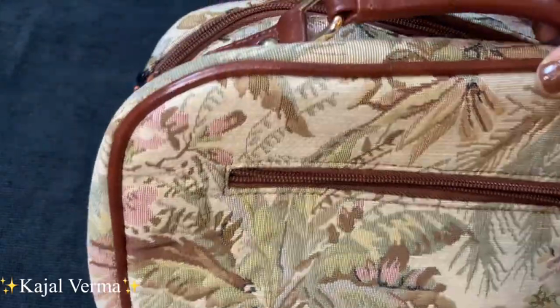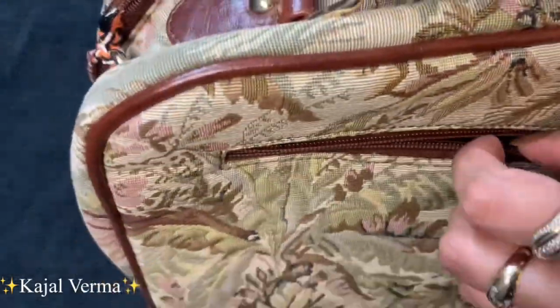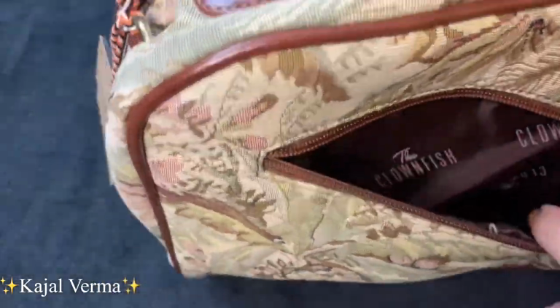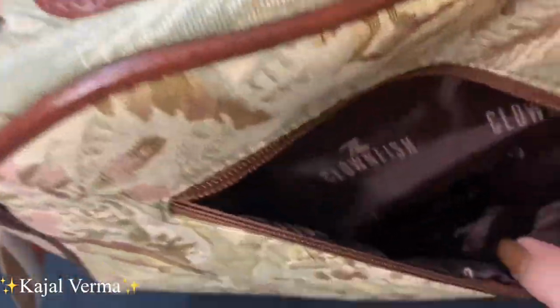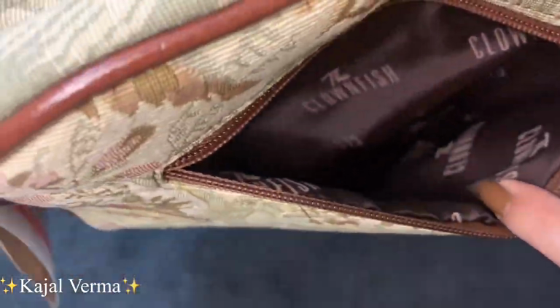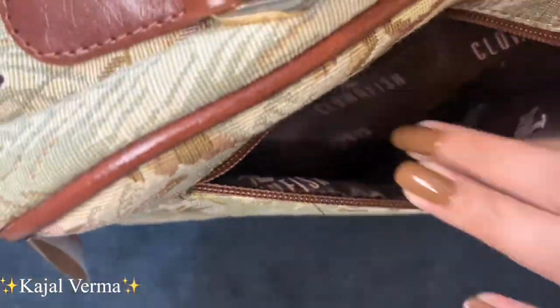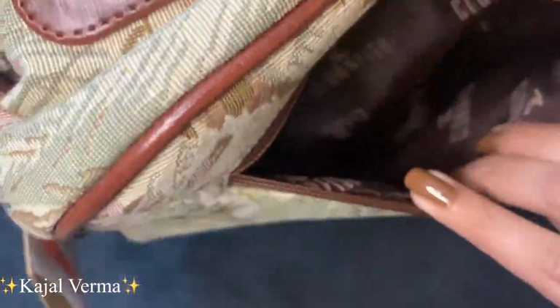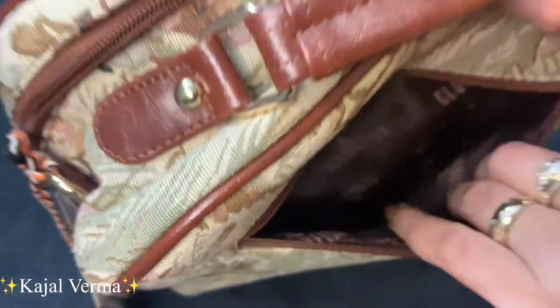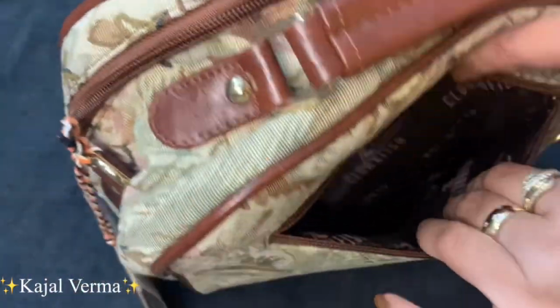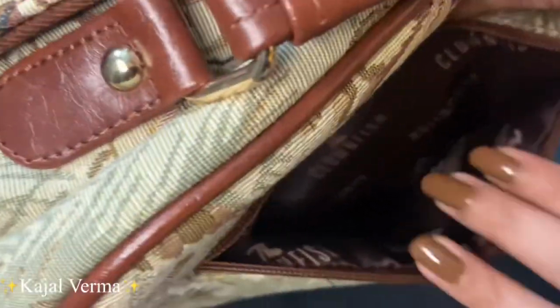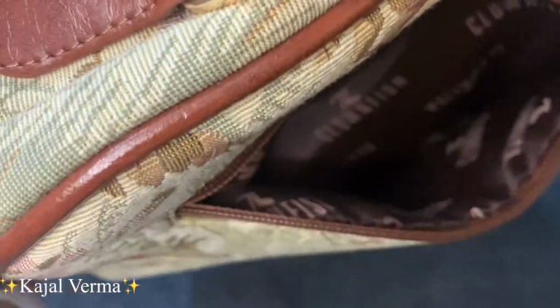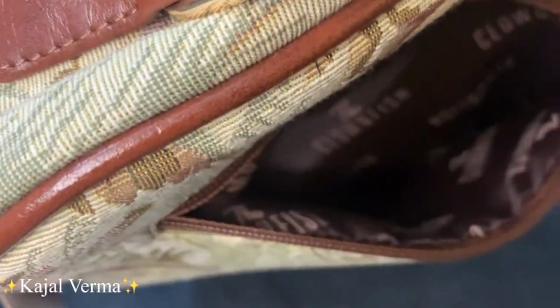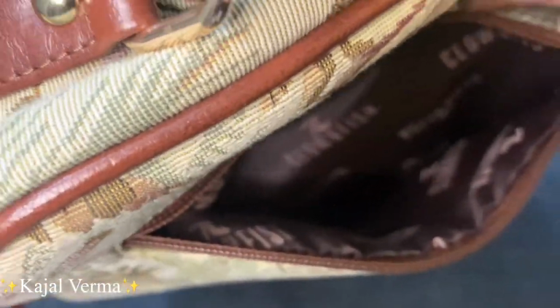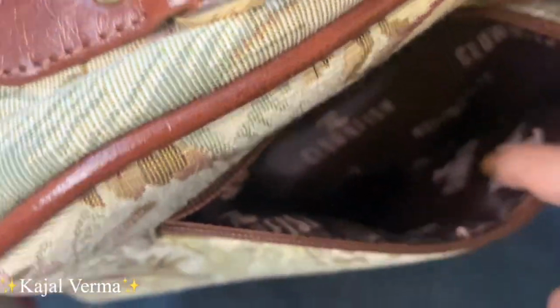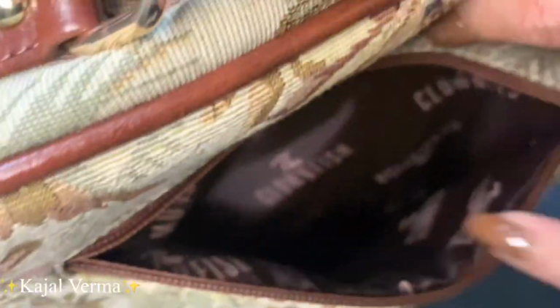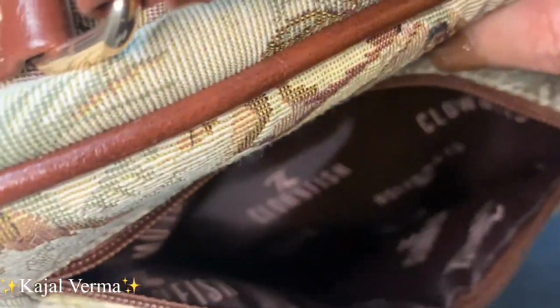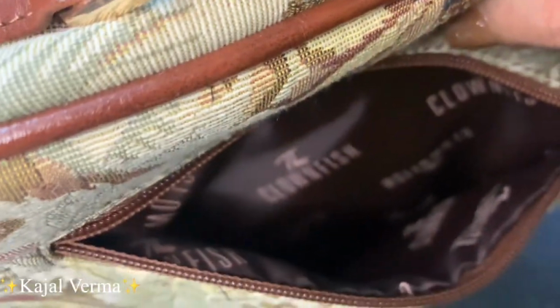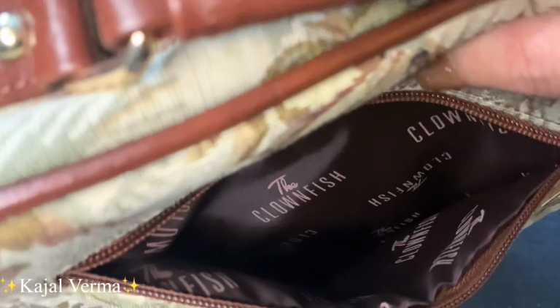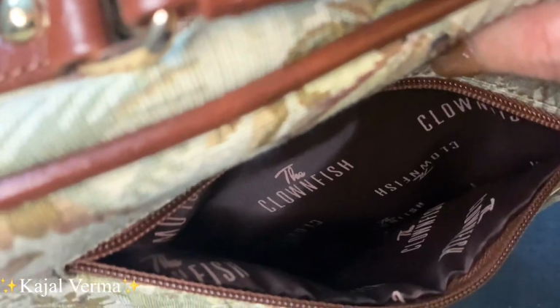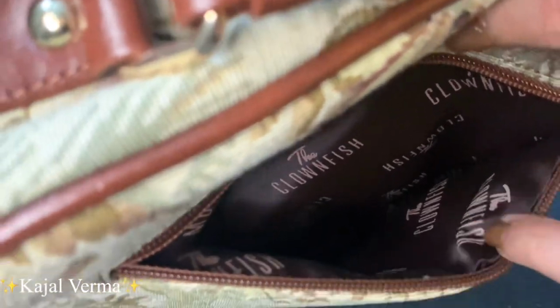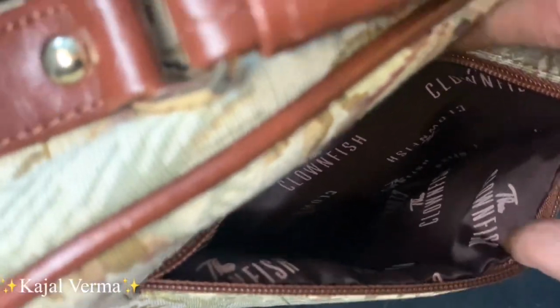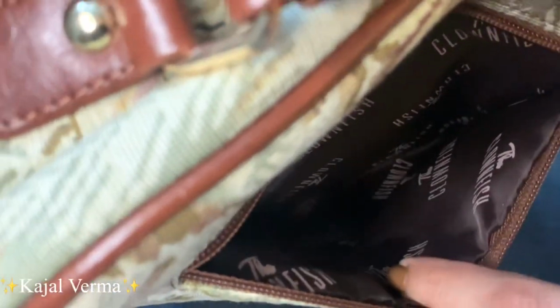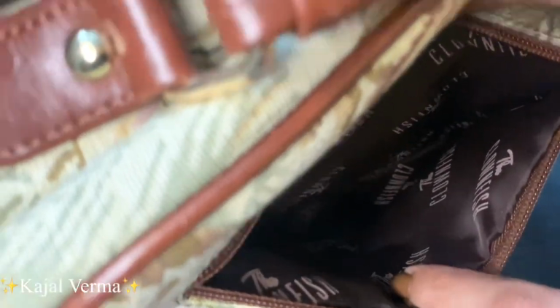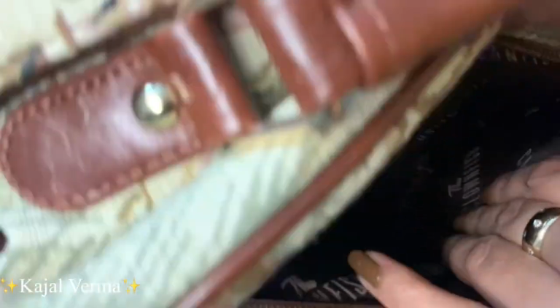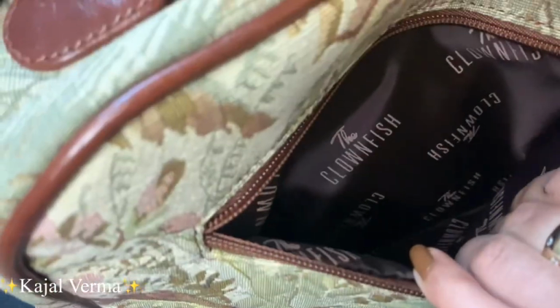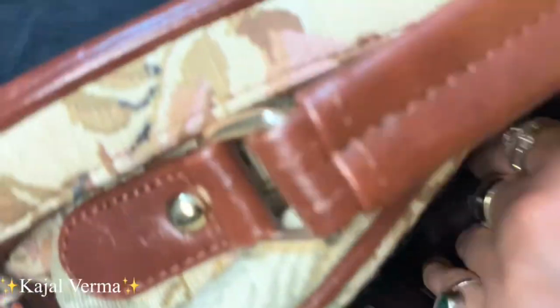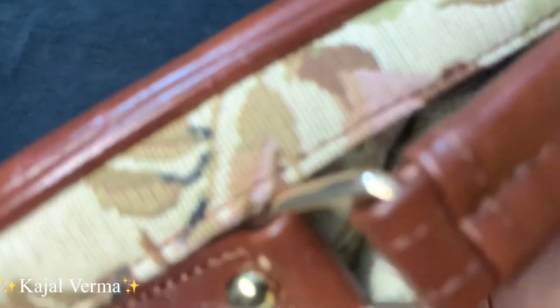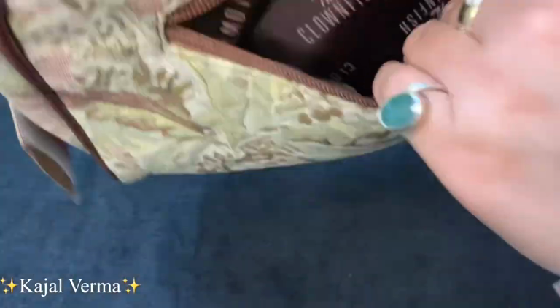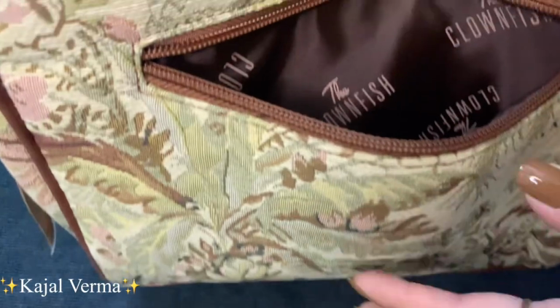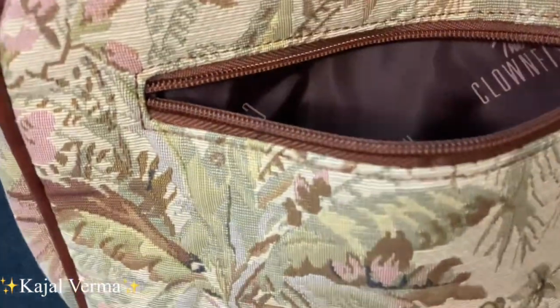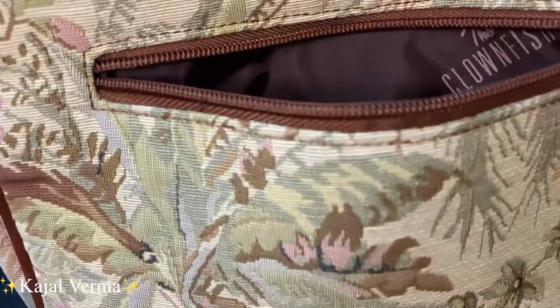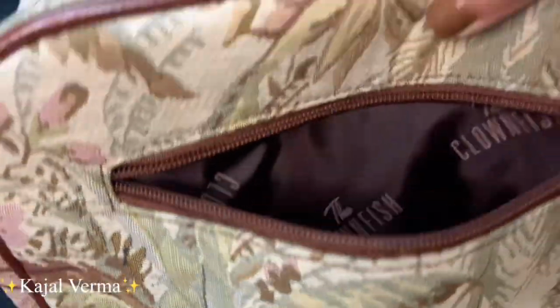The back compartment is a very deep pocket — you can even store your mobile, you can keep your keys, whatever you need. There are a lot of deep pockets so you are getting a lot of capacity.